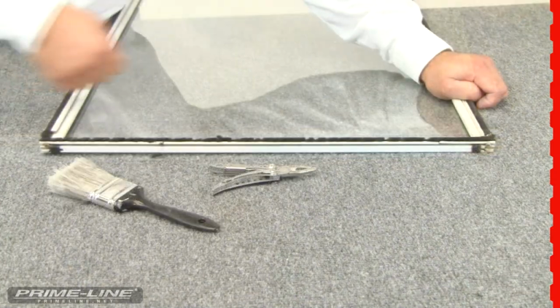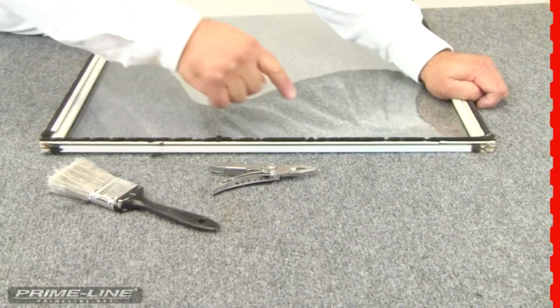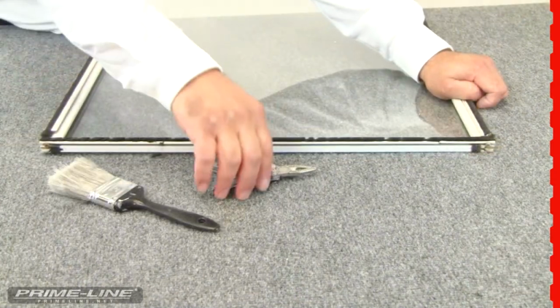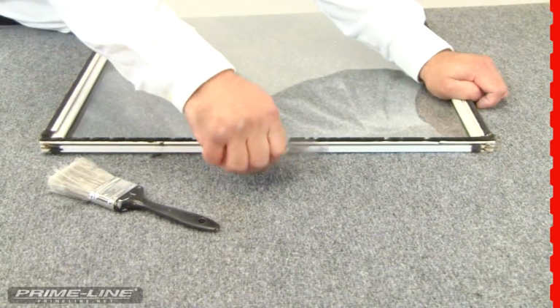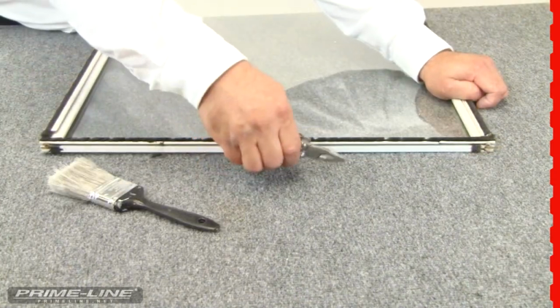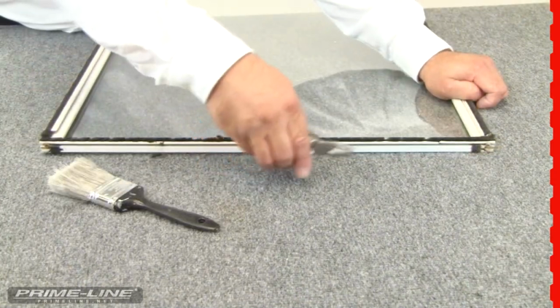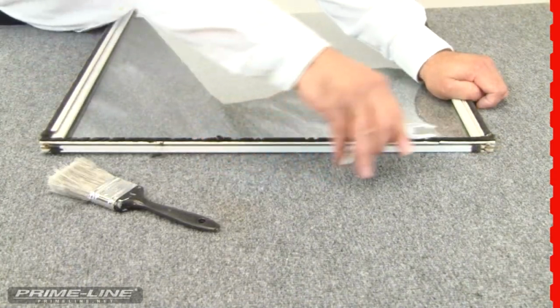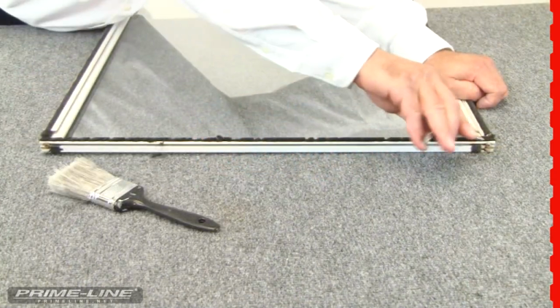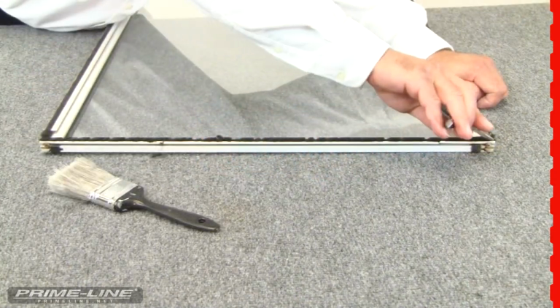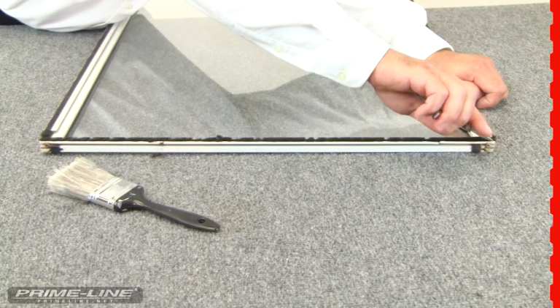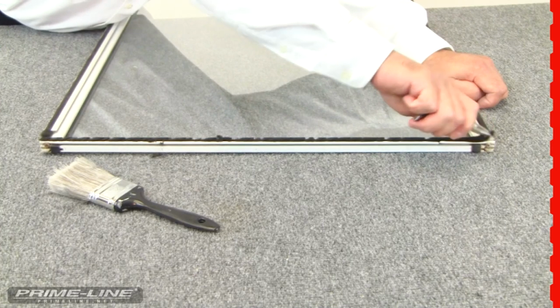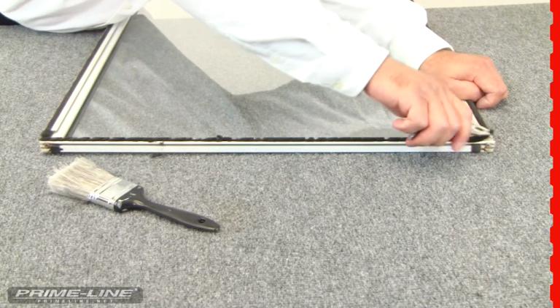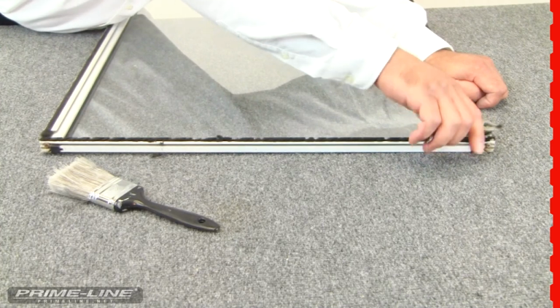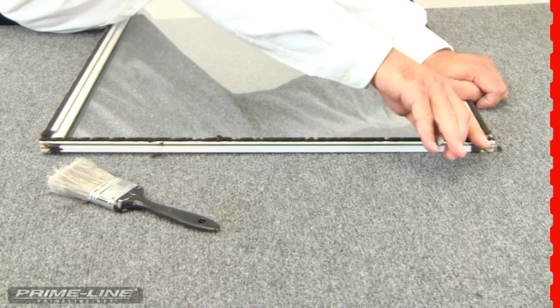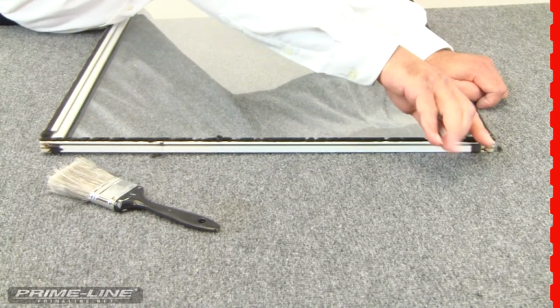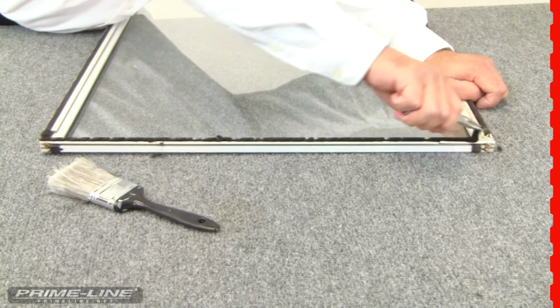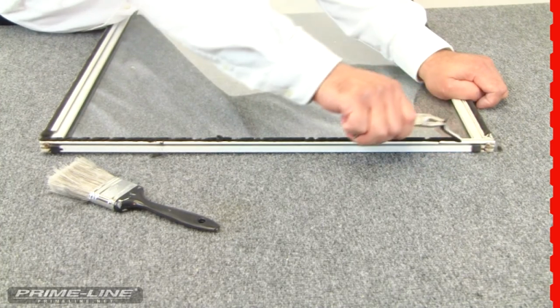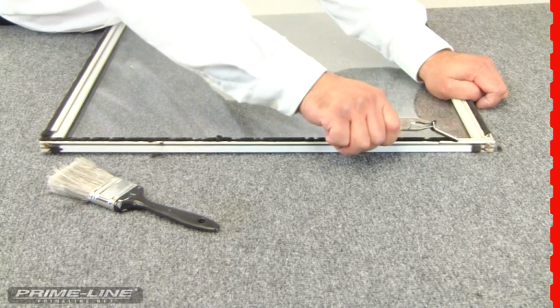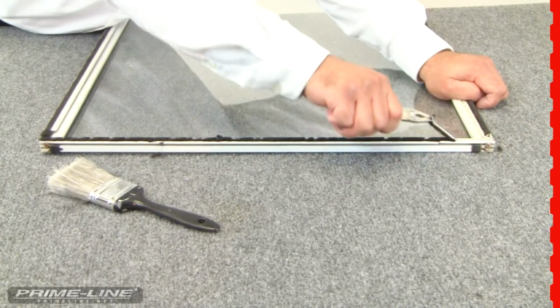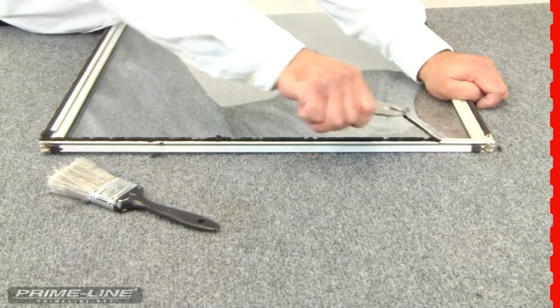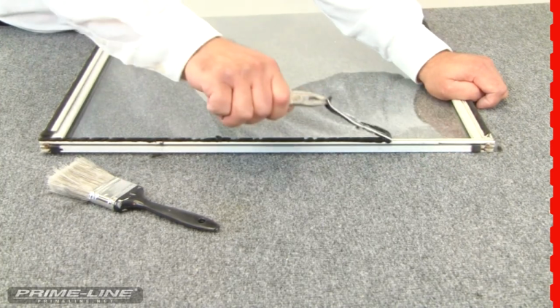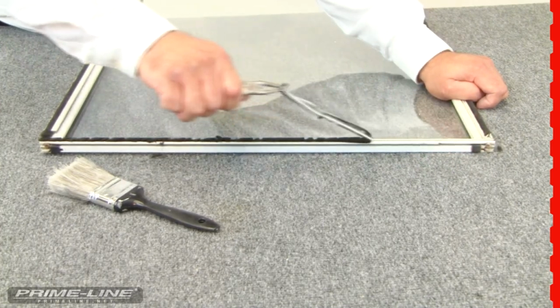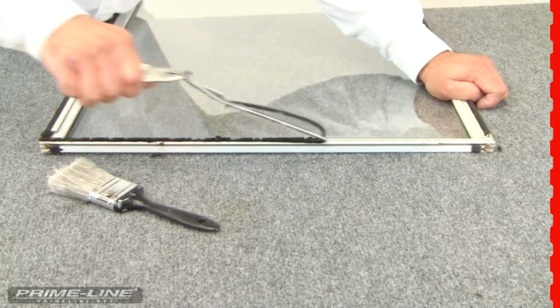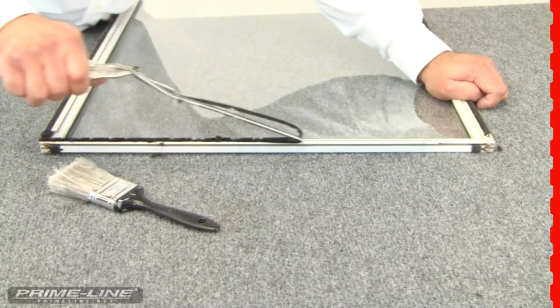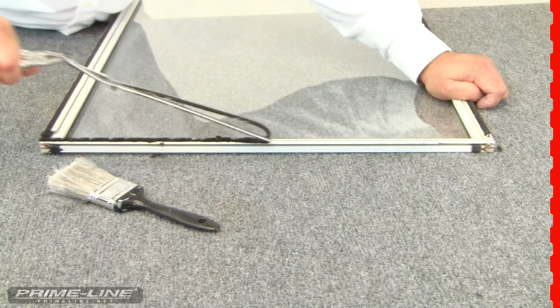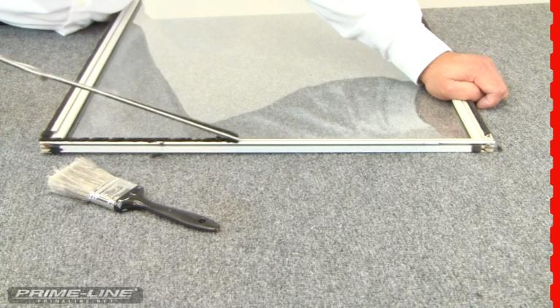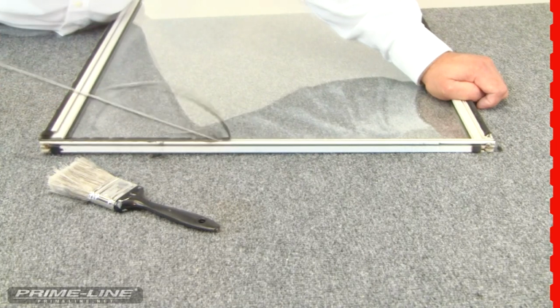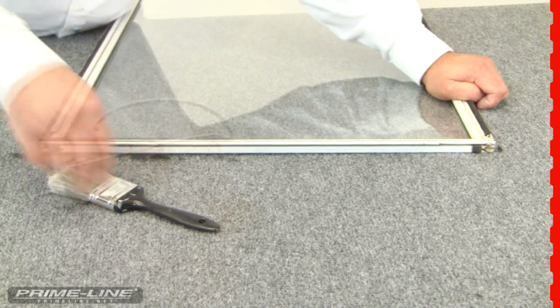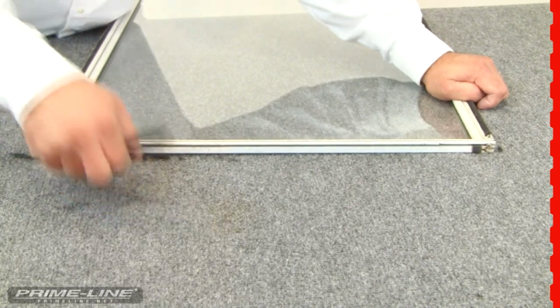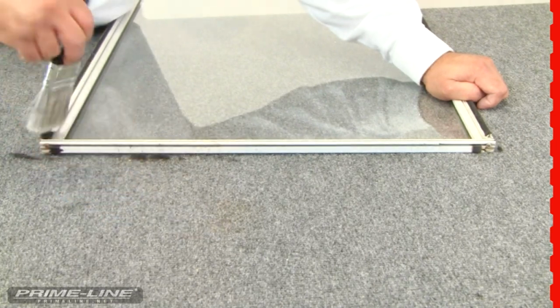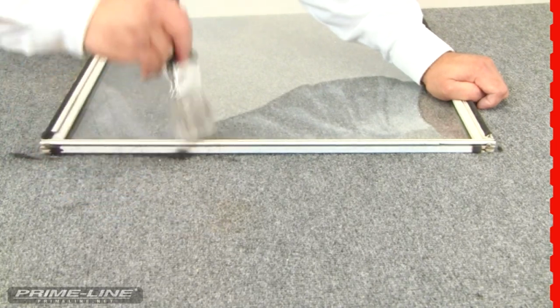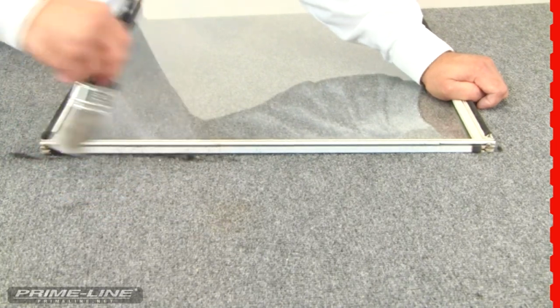So once I've cut it, we can use a pair of pliers to pull it out — it should come out fairly easy. And then just clean out the track.